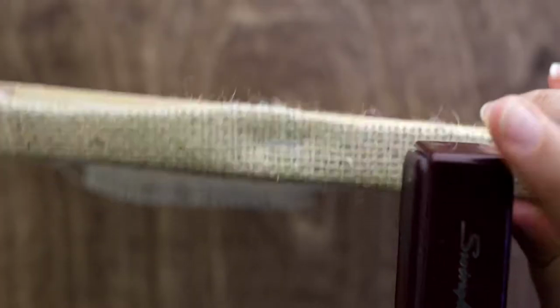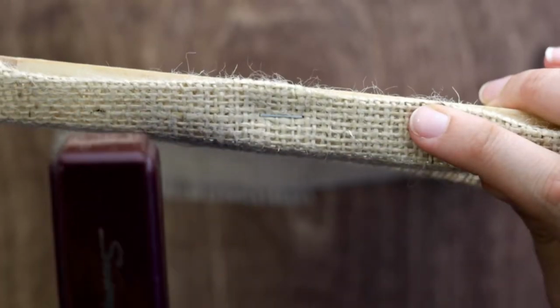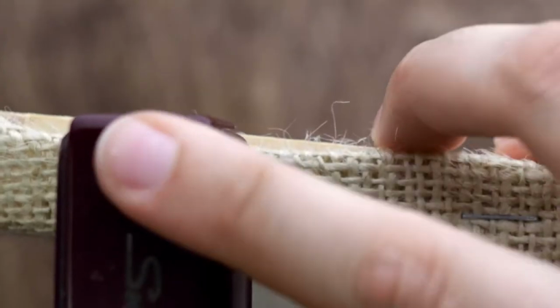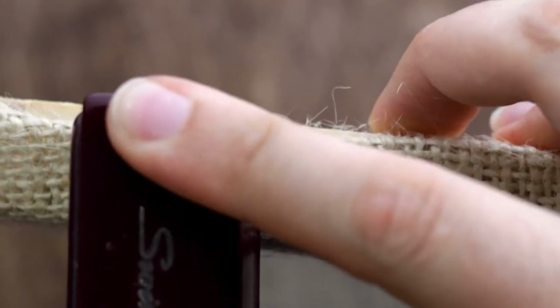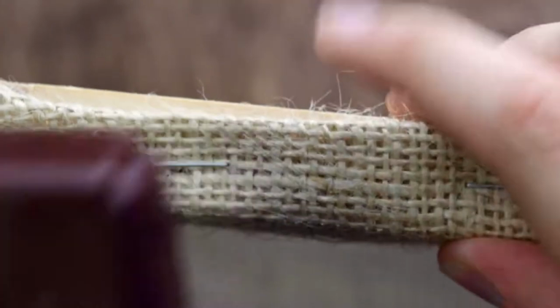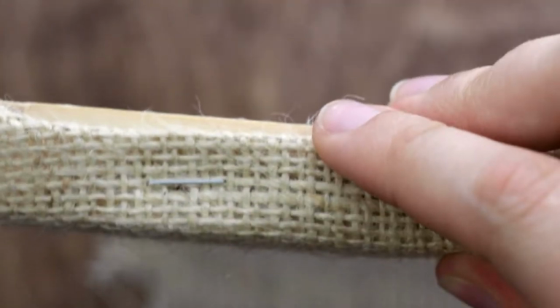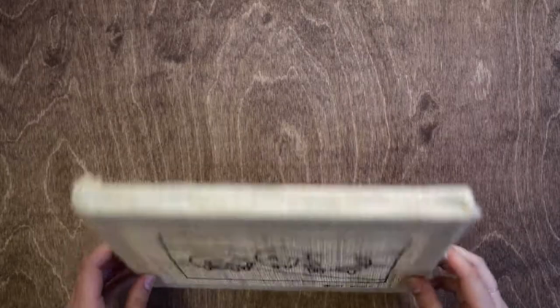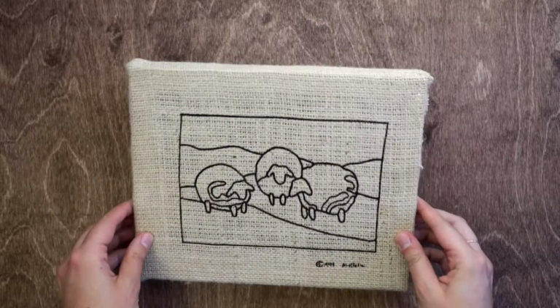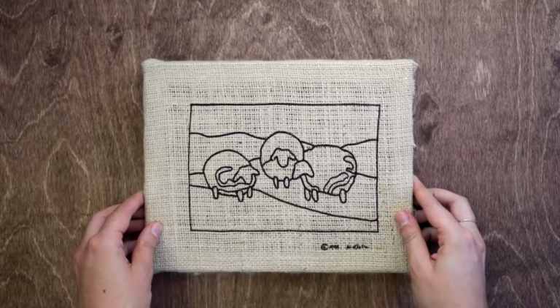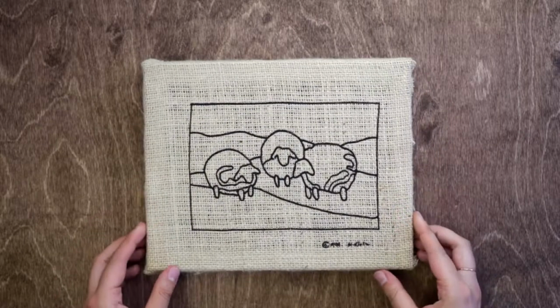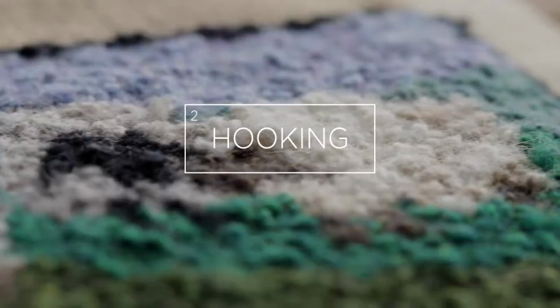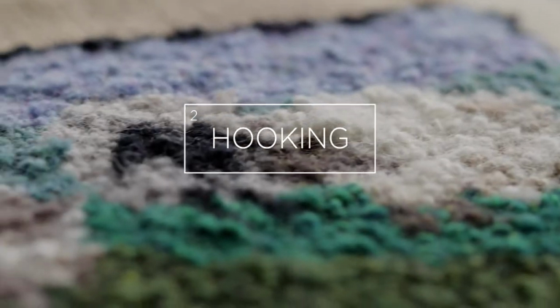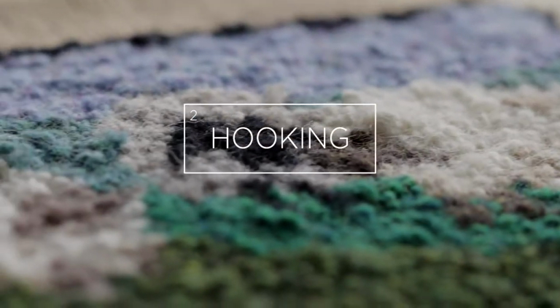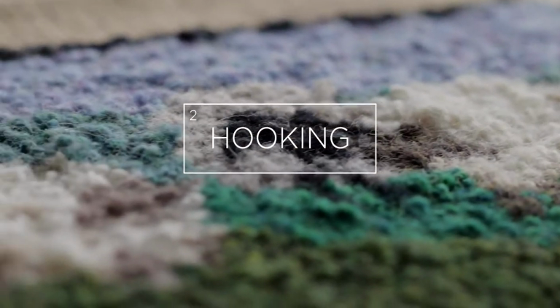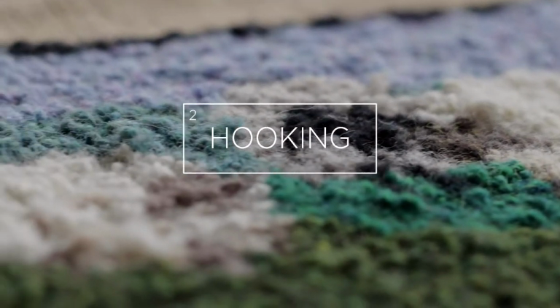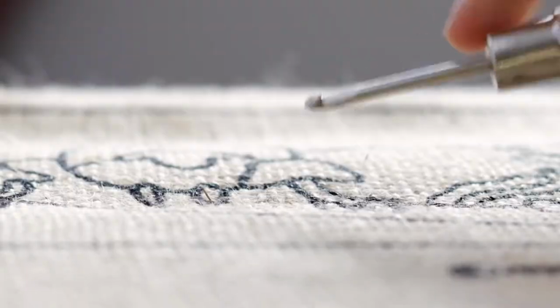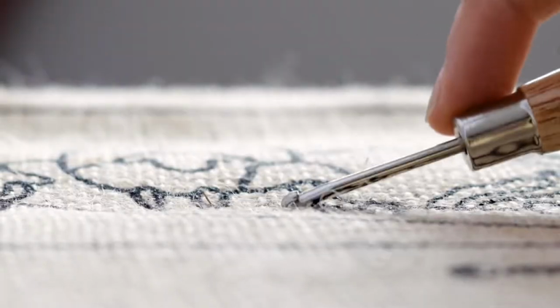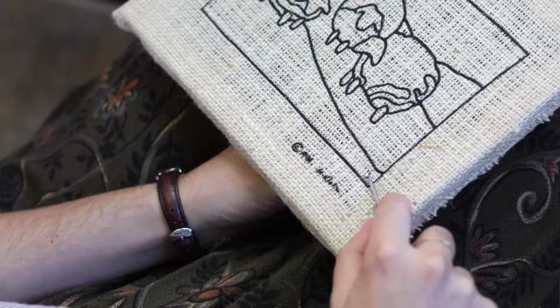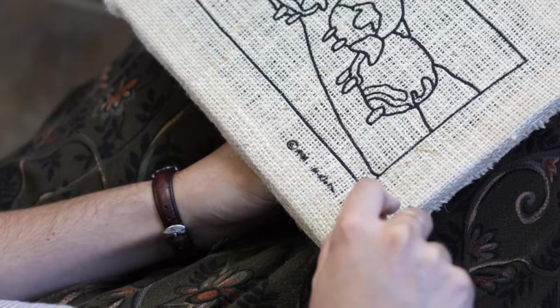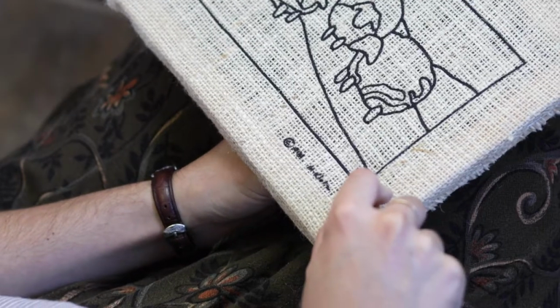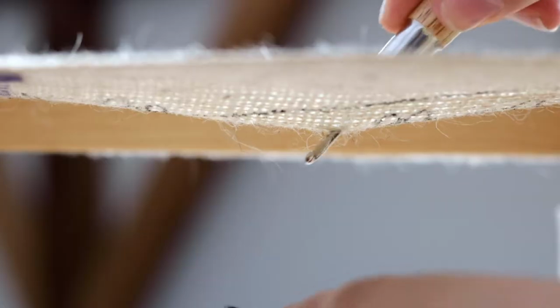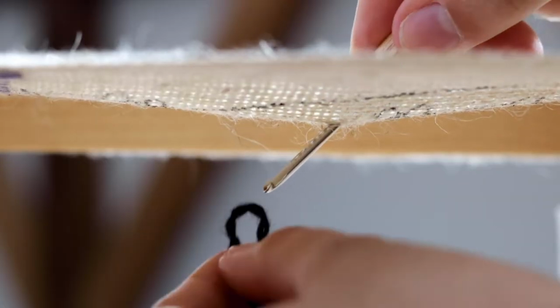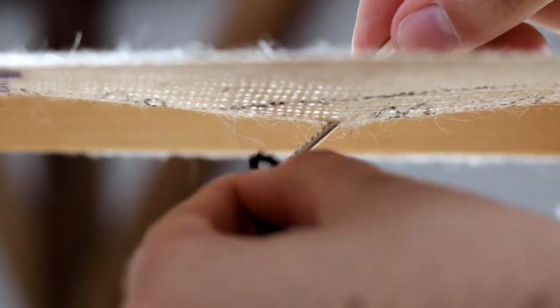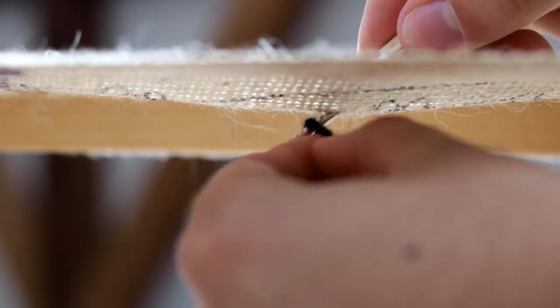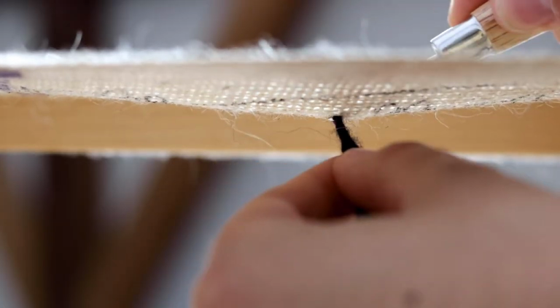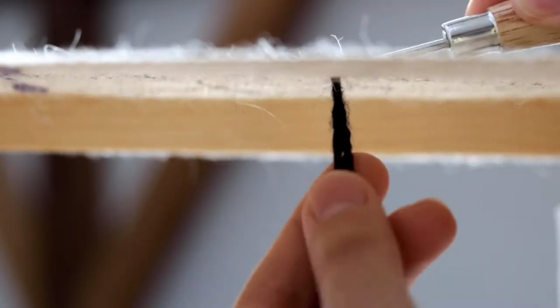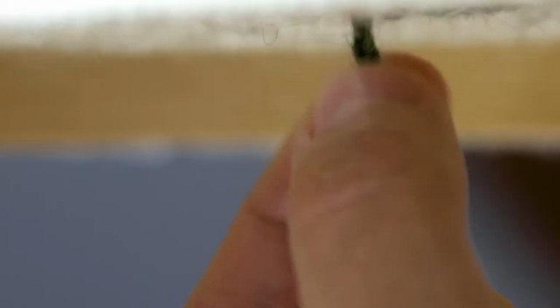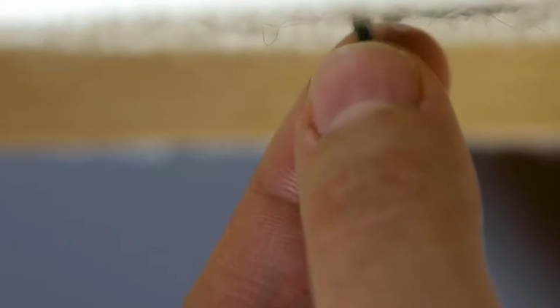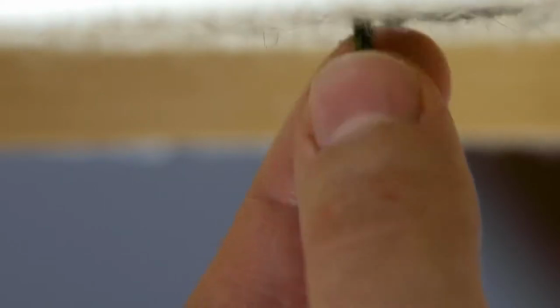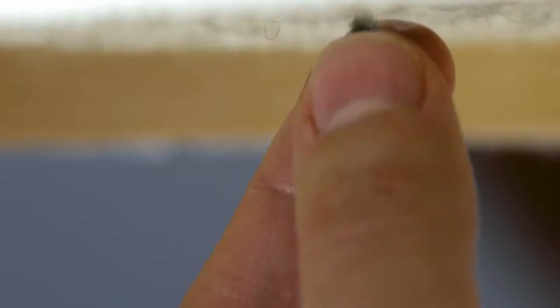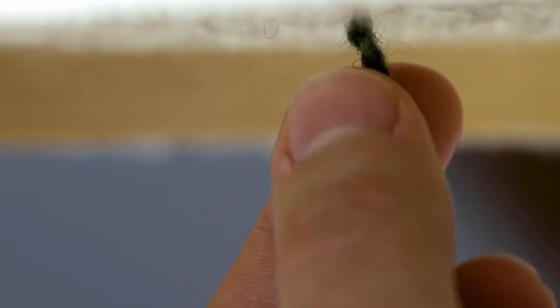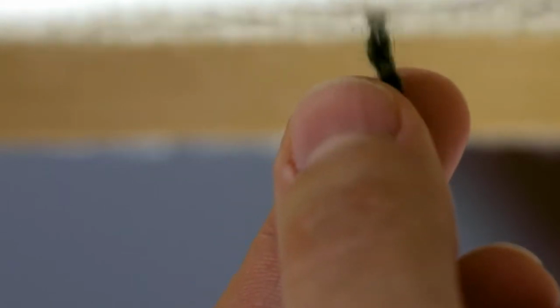Finish up by fastening the other two sides and now we're ready to hook. To start, hold the hook in your dominant hand and push it through one of the holes on the canvas. Use your other hand to feed the yarn to the hook and pull through.